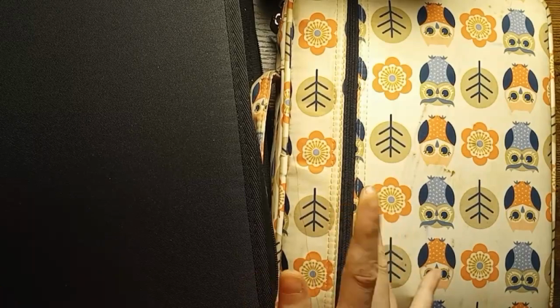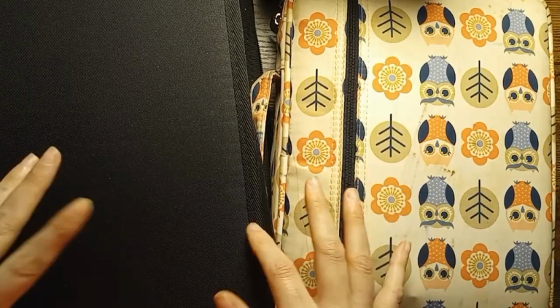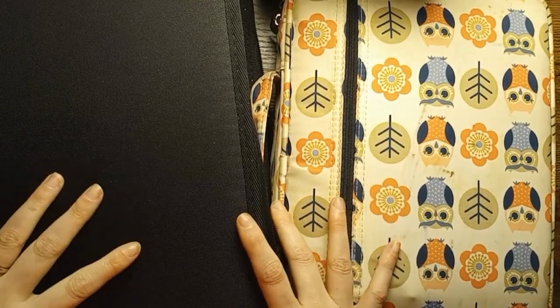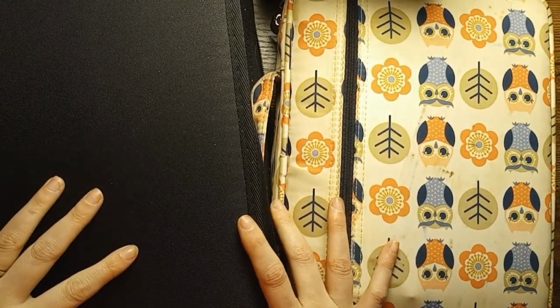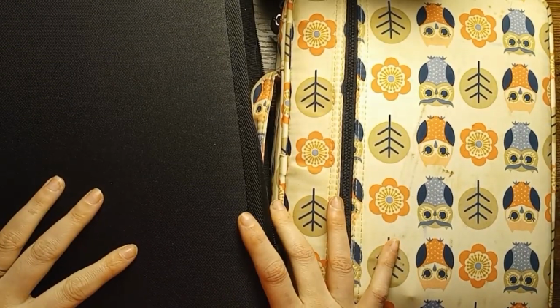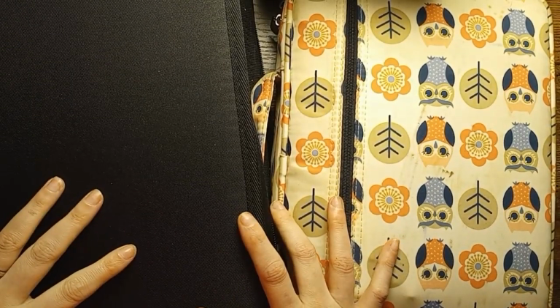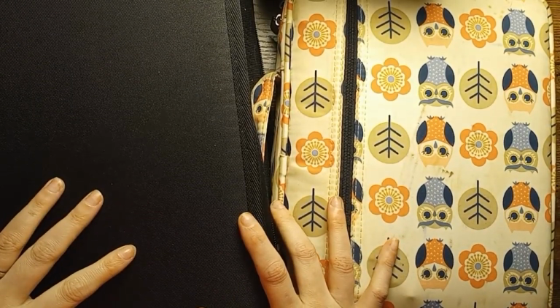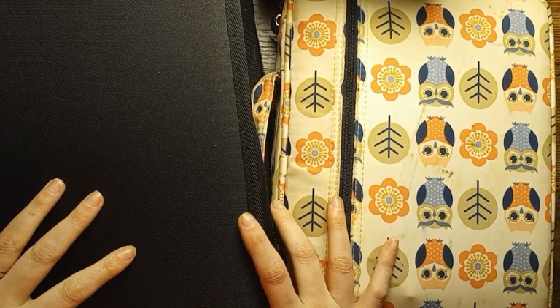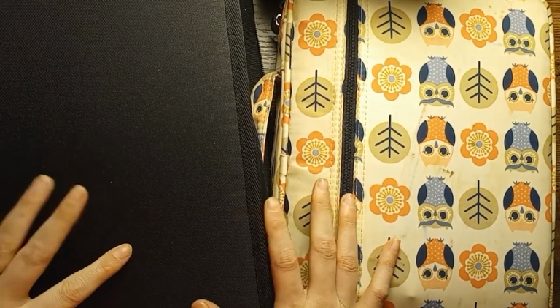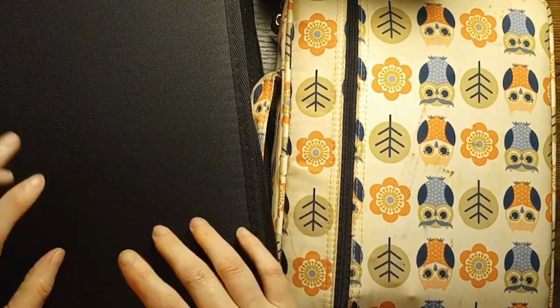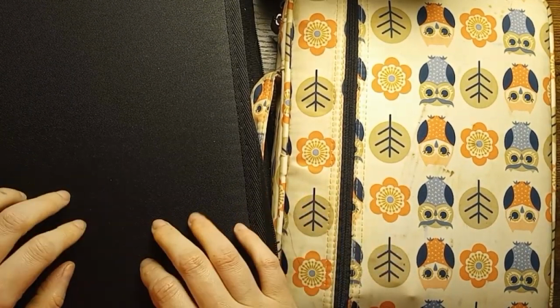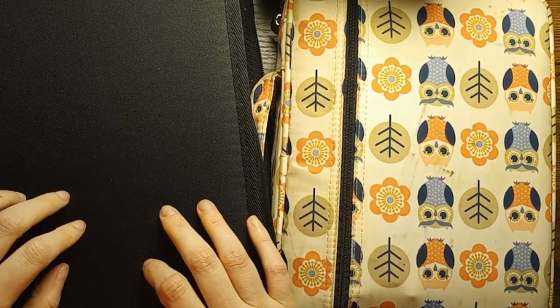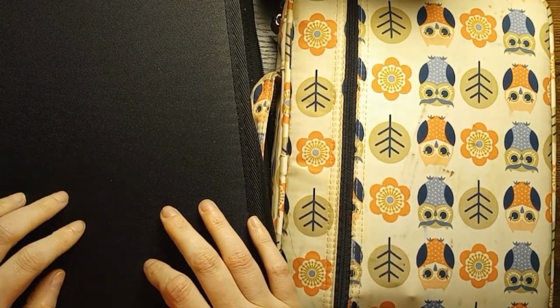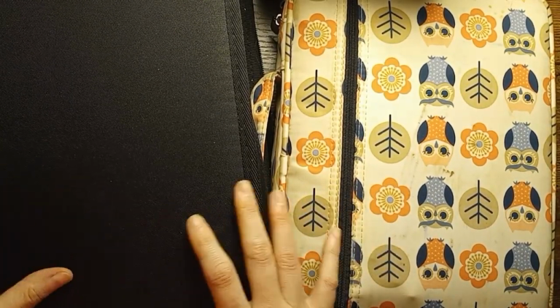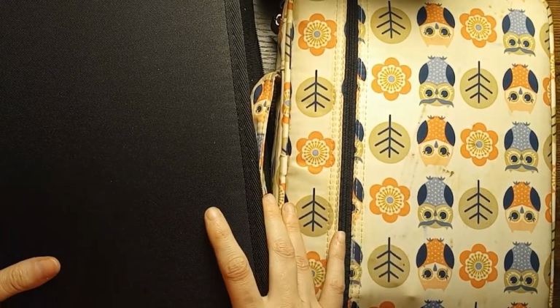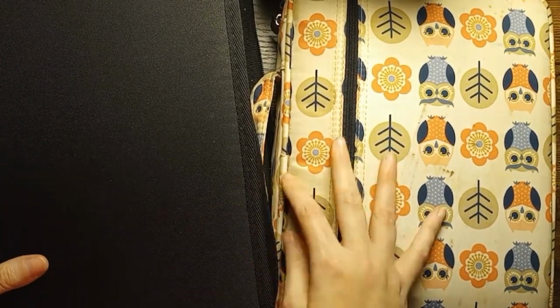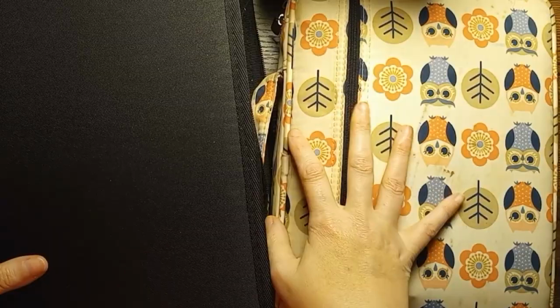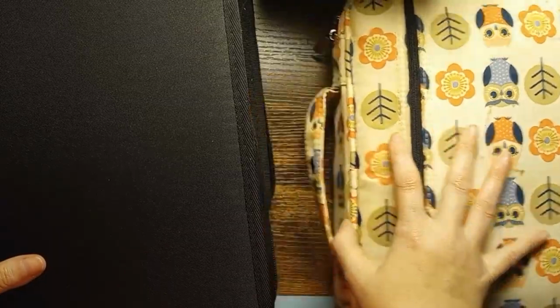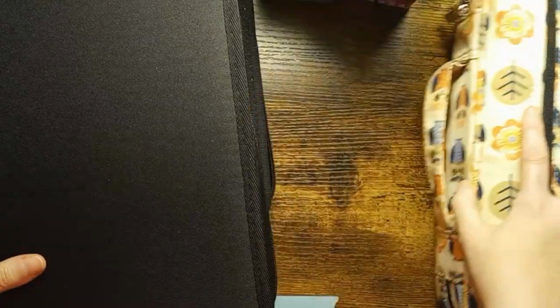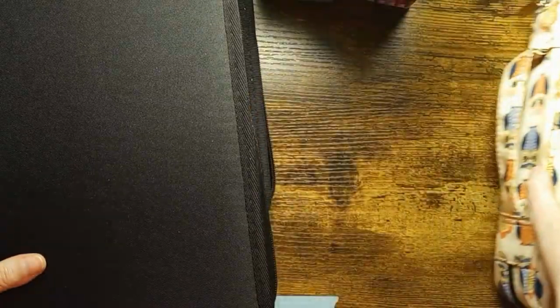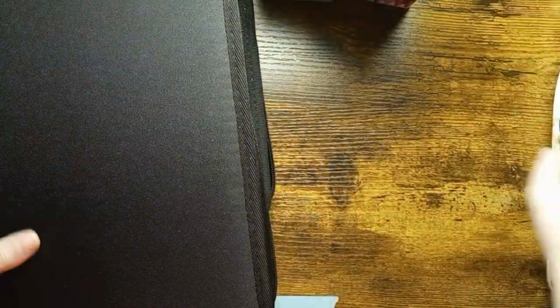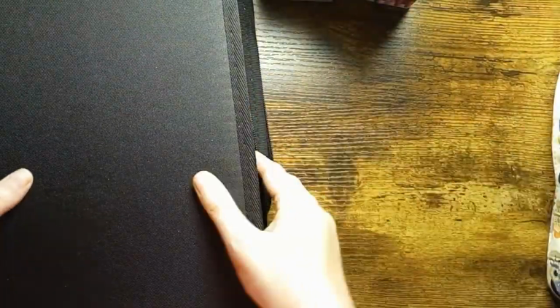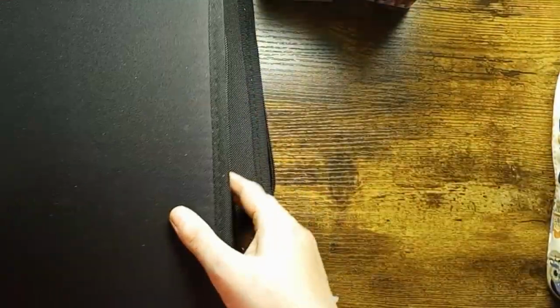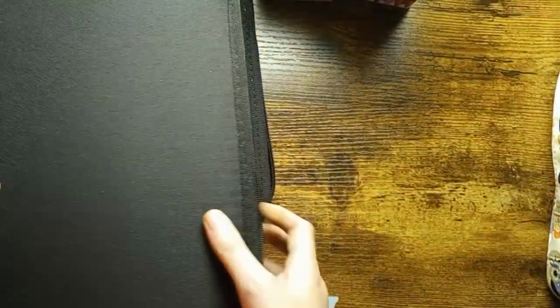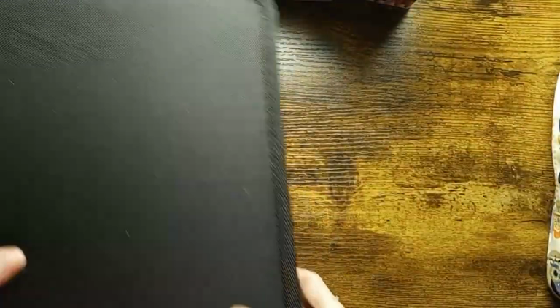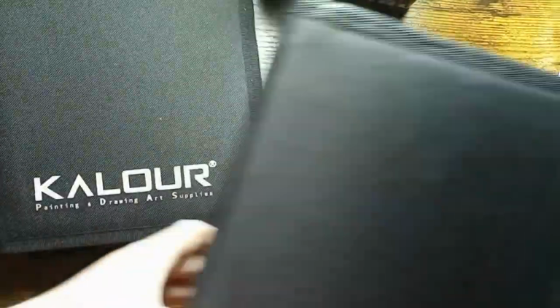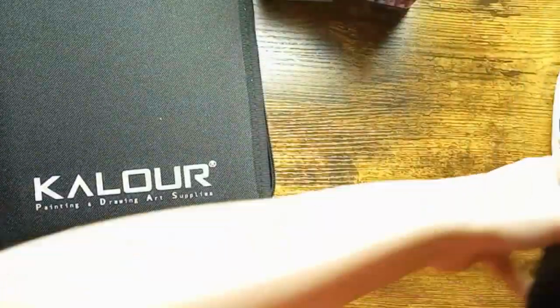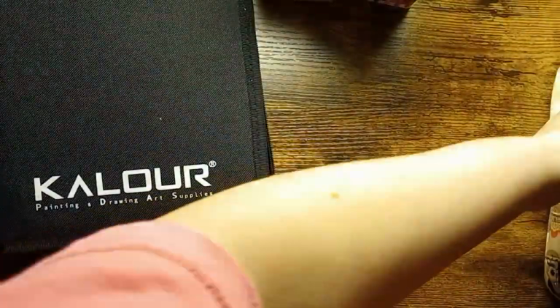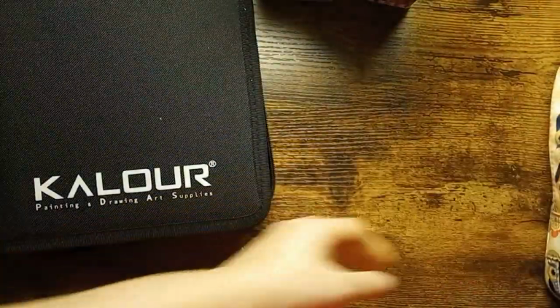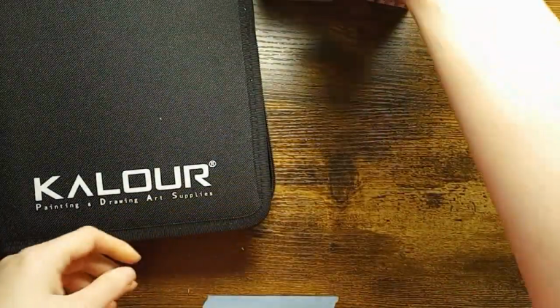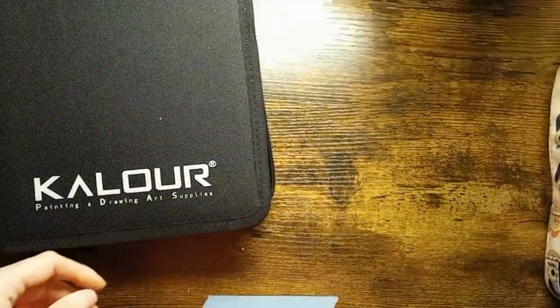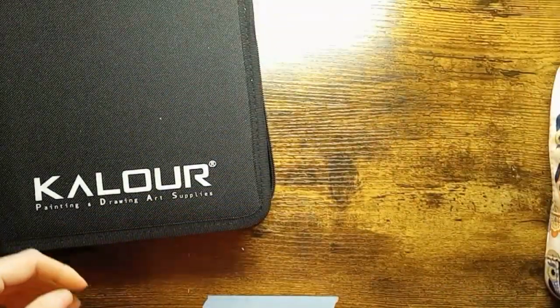Hello everyone and welcome back. So now I'm going to share with you my water-based marker collection. It's not very big because I don't use them that much.